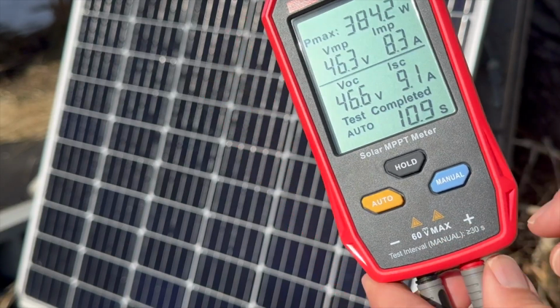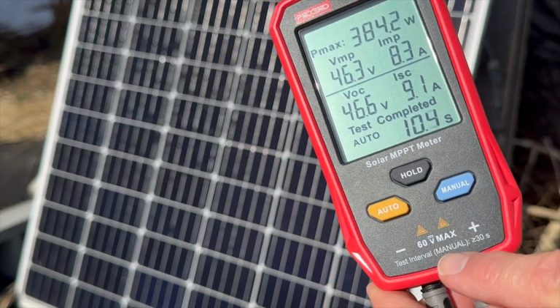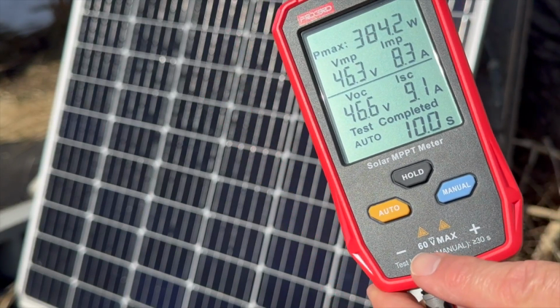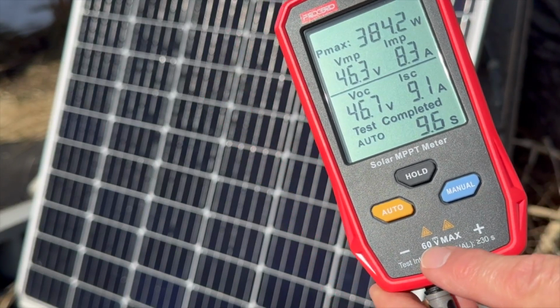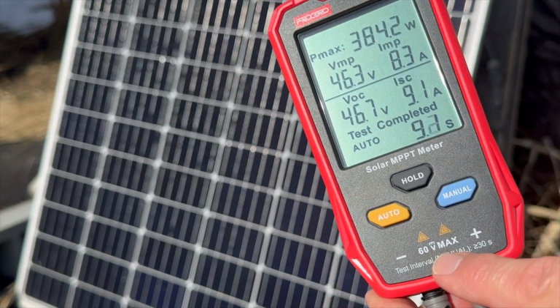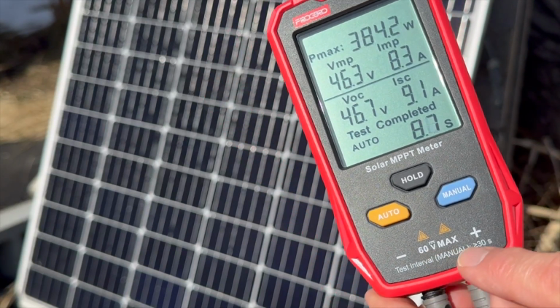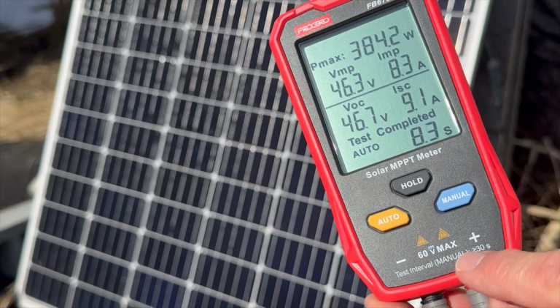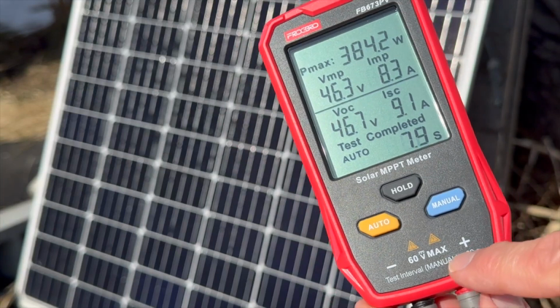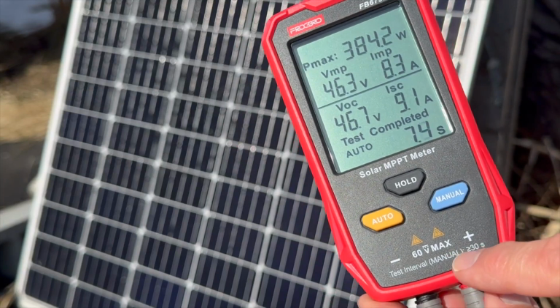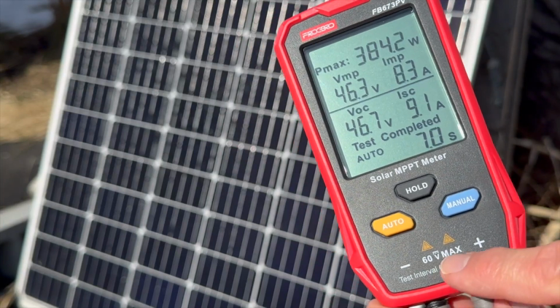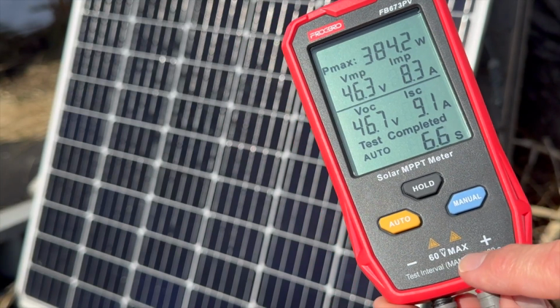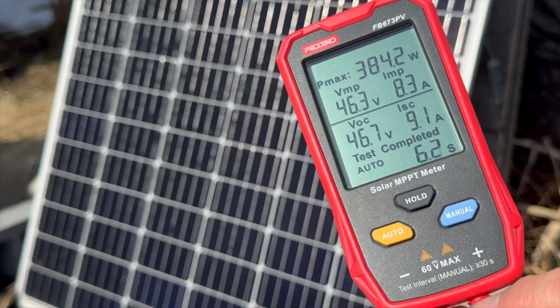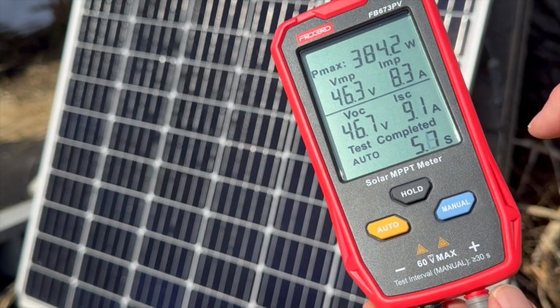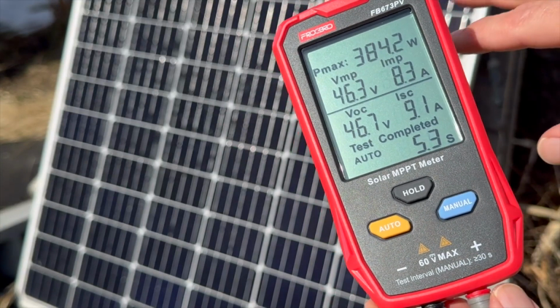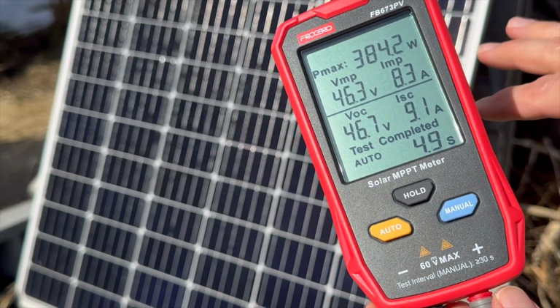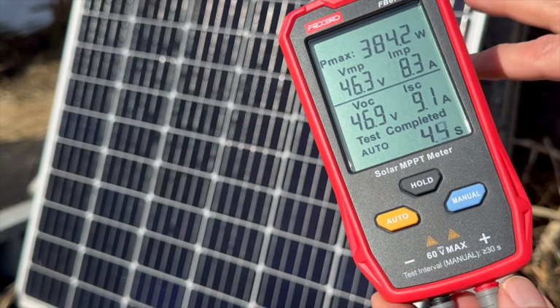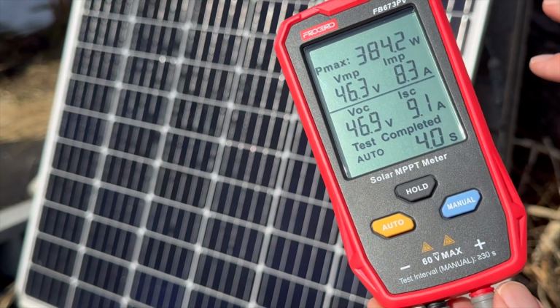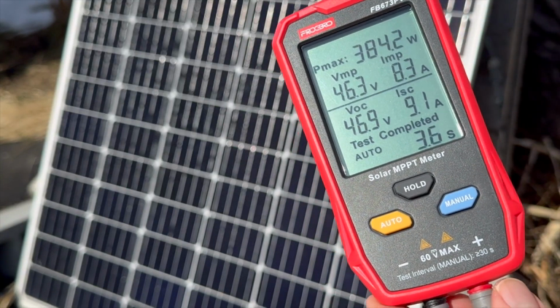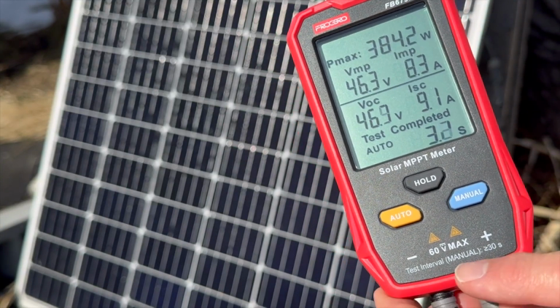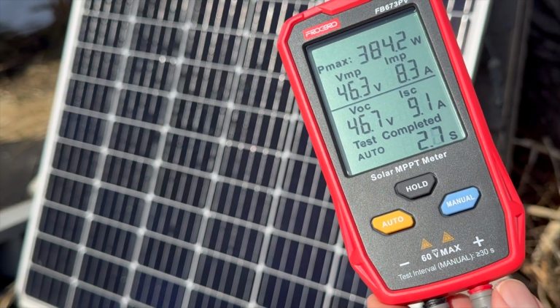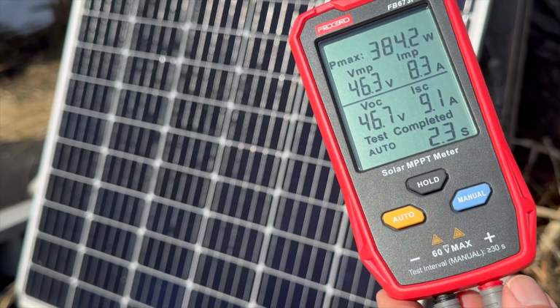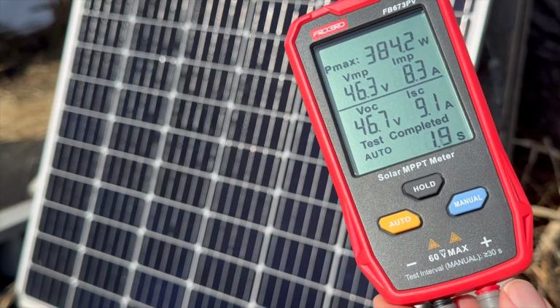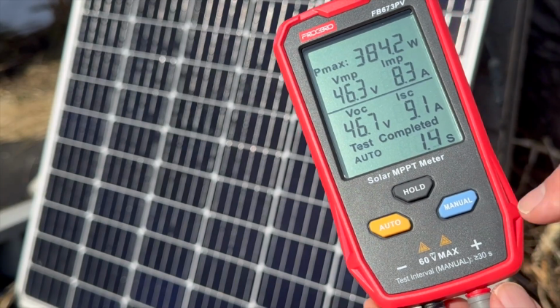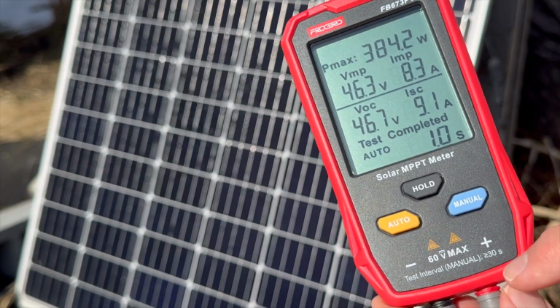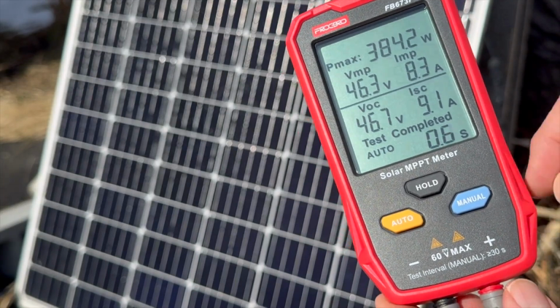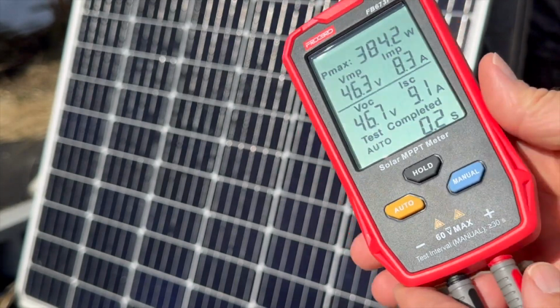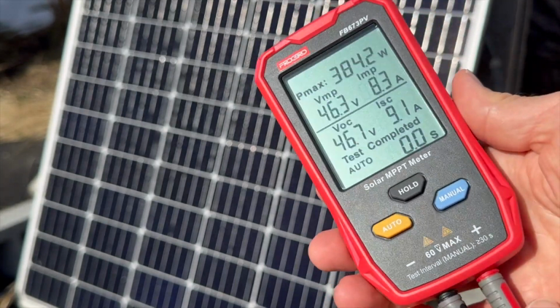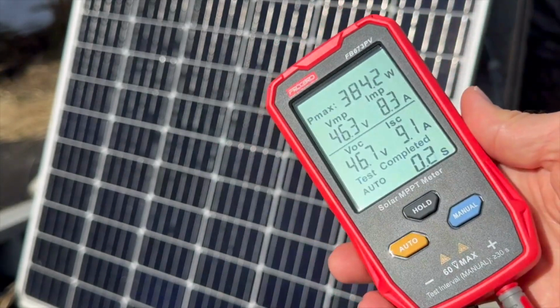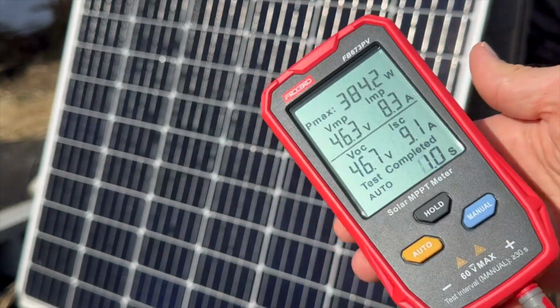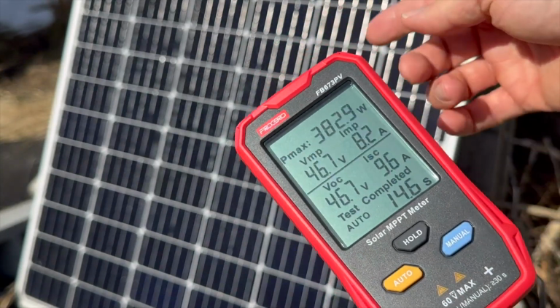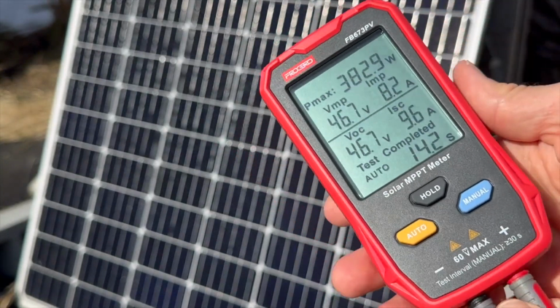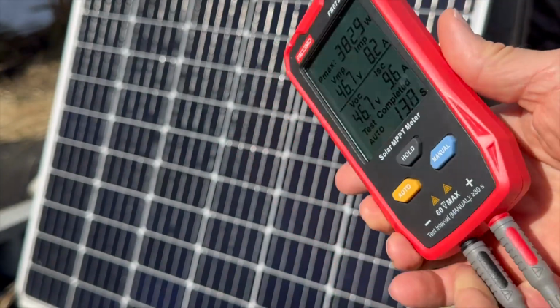Down here you can see it has a 60 volt max, so you're not going to be able to test multiple rigid solar panels in series. Most likely you'll be over that 60 volt limit, but this is meant to test individual solar panels.